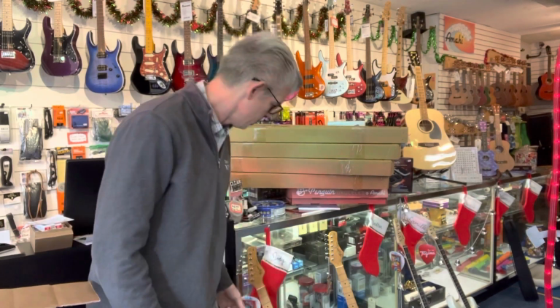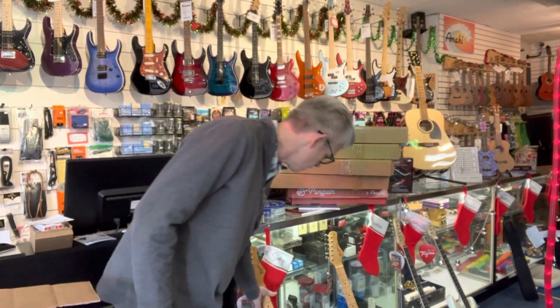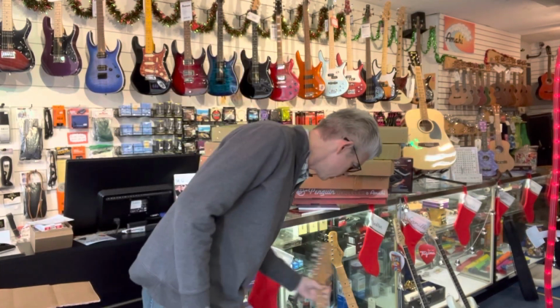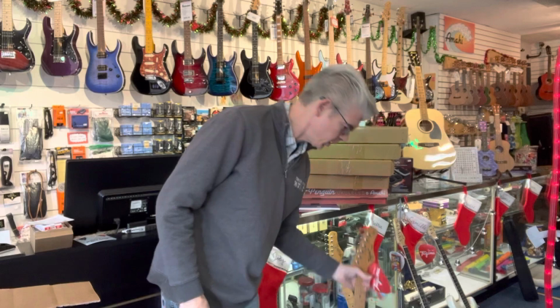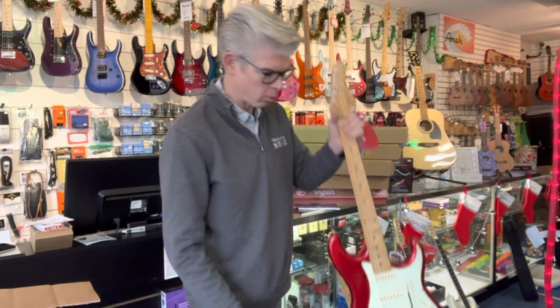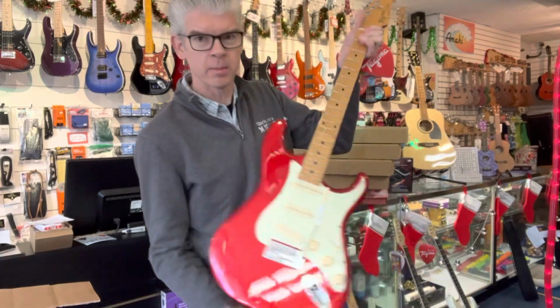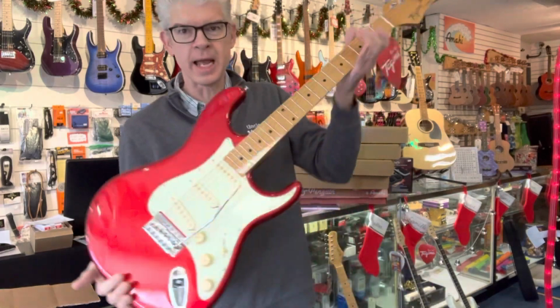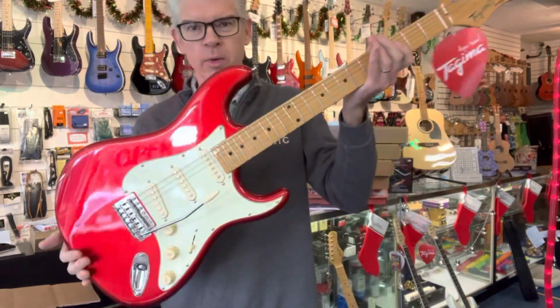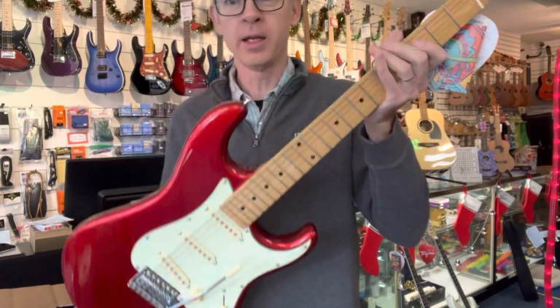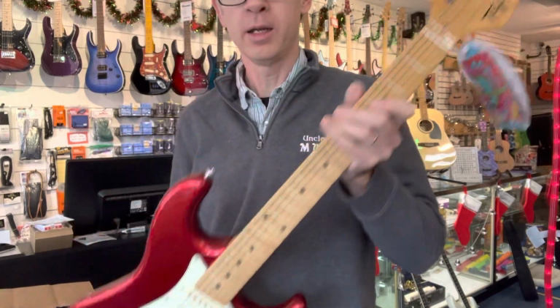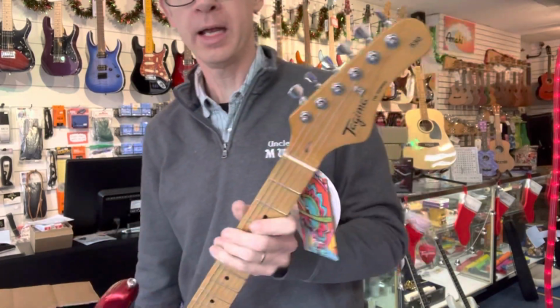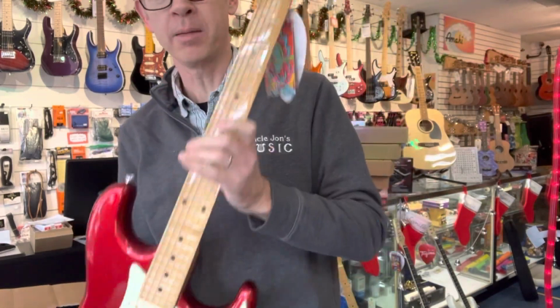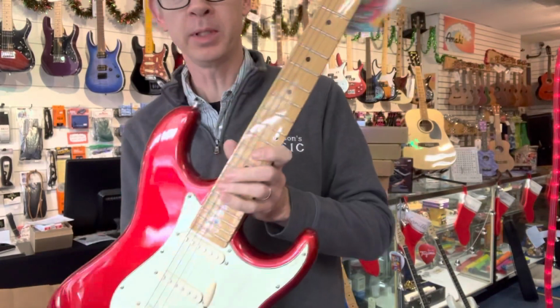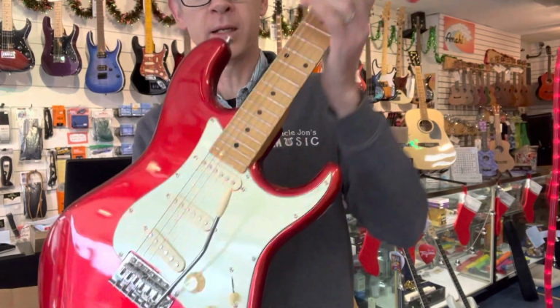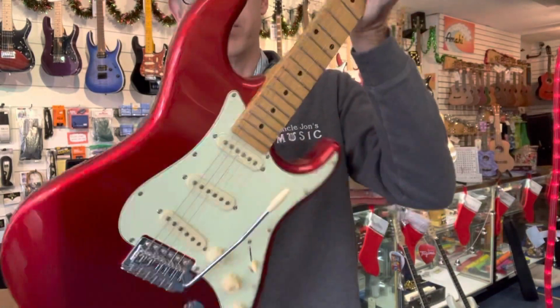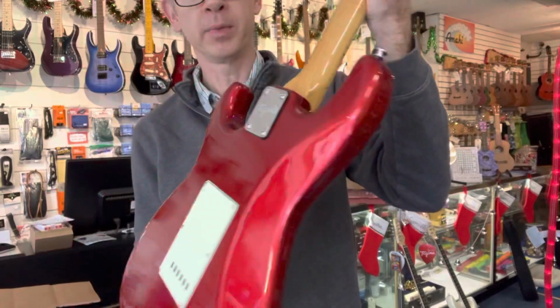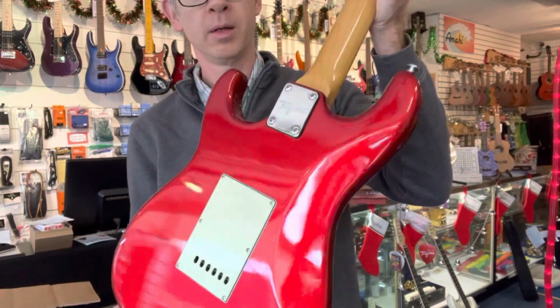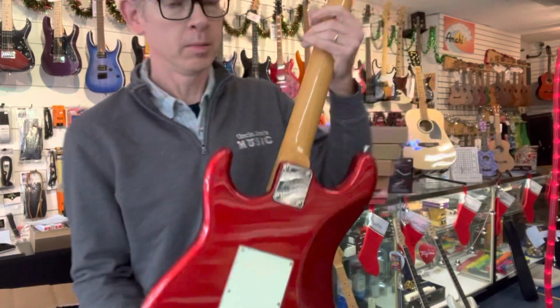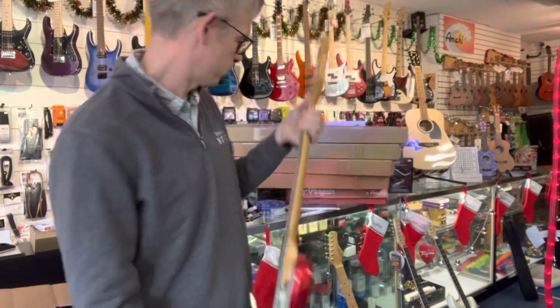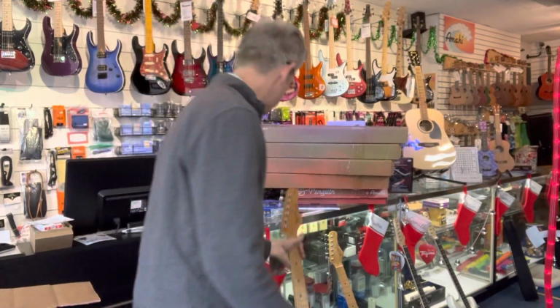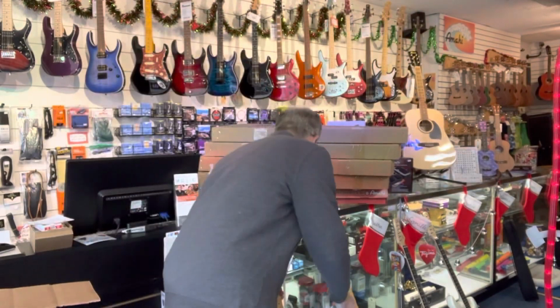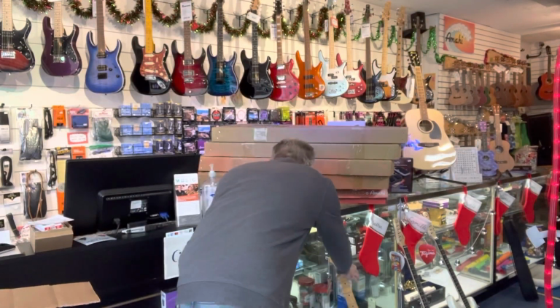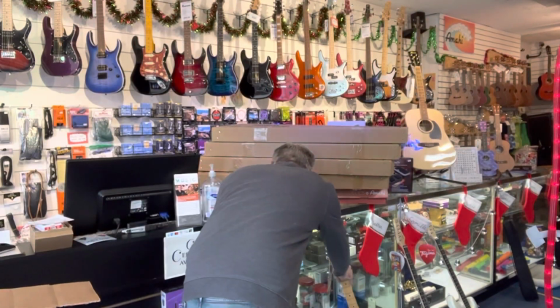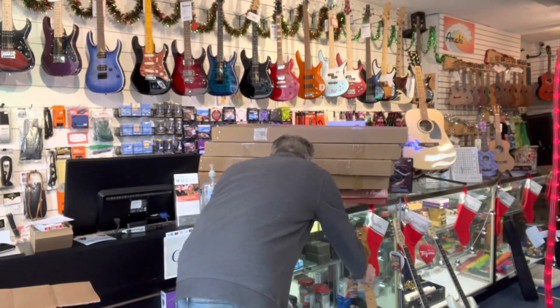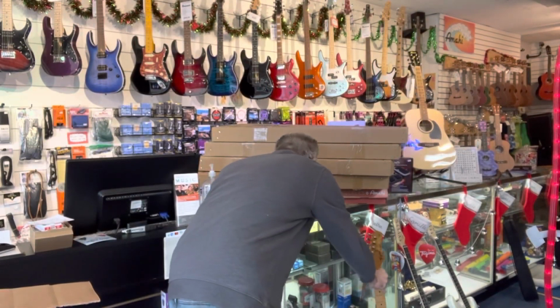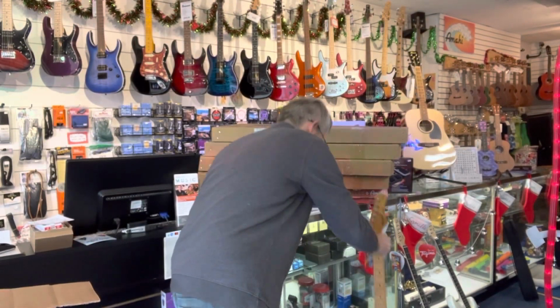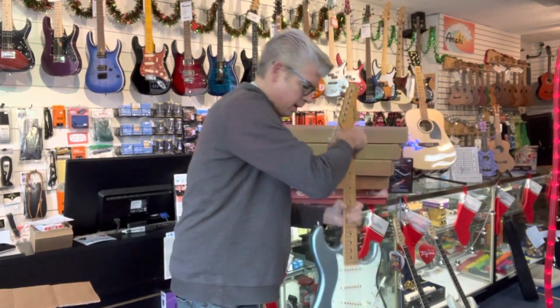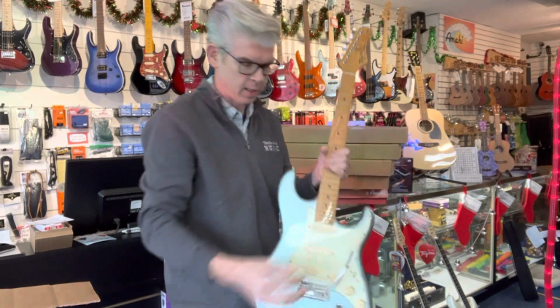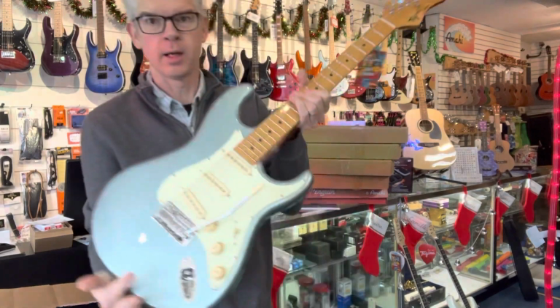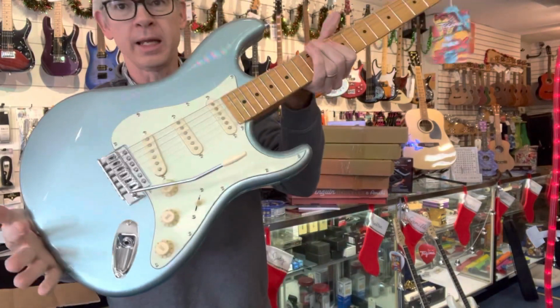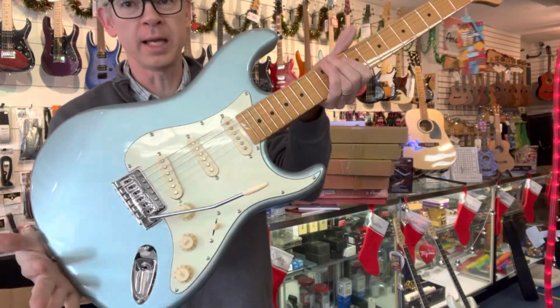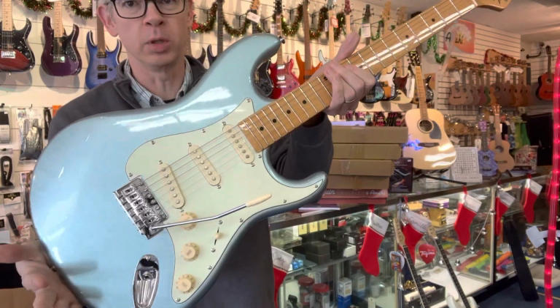Now here is one that's red, metallic red, and it's got a maple neck. Beautiful guitar. Here's one — same model, and we have a Lake Placid Blue.